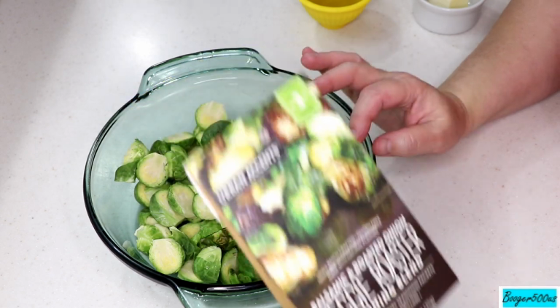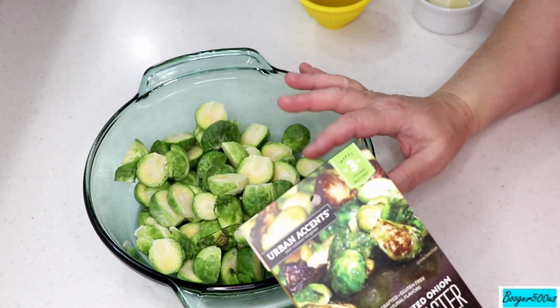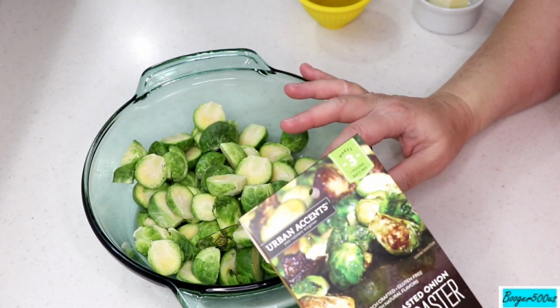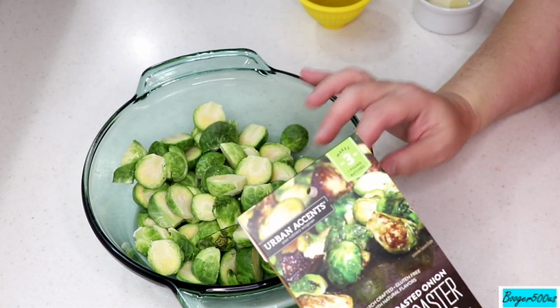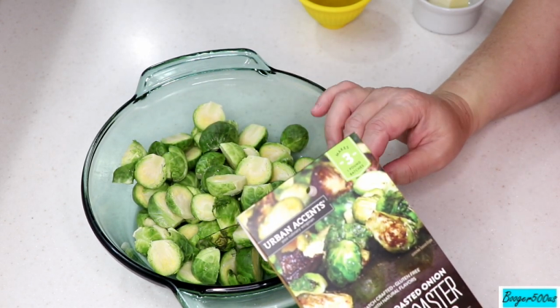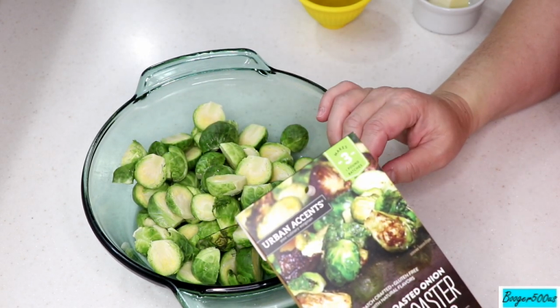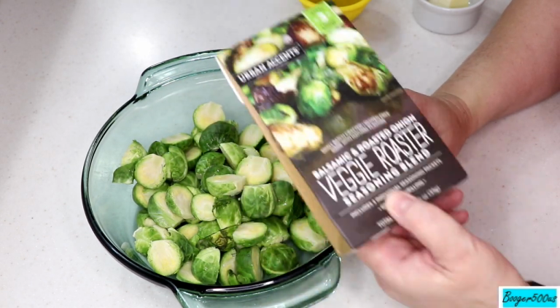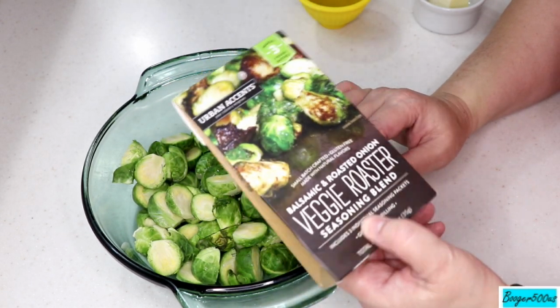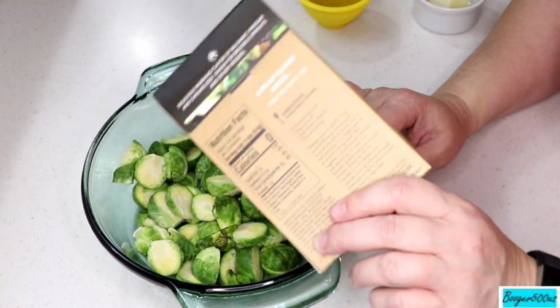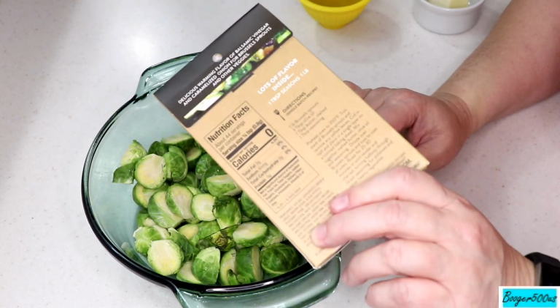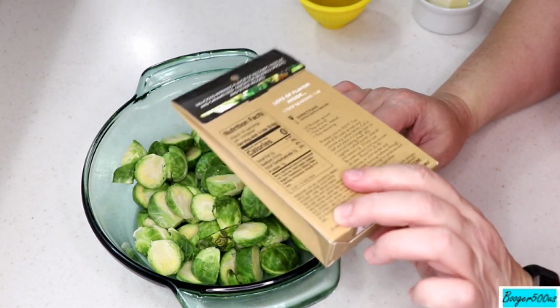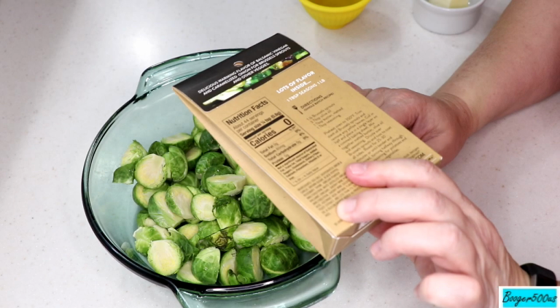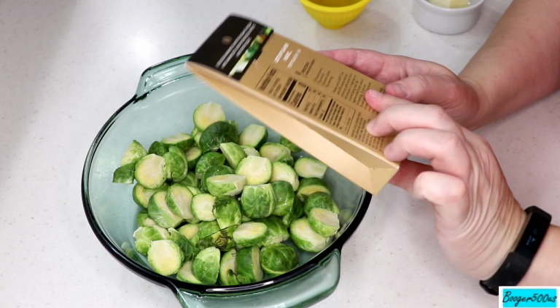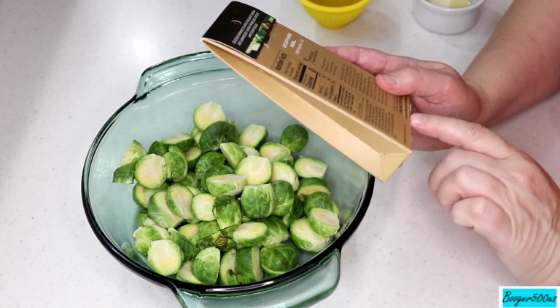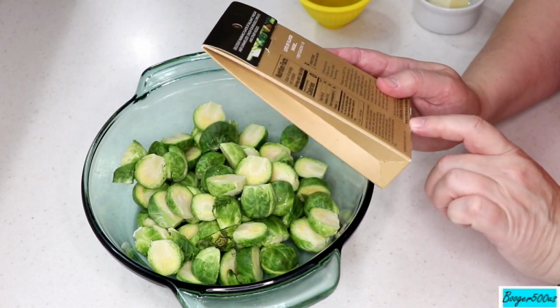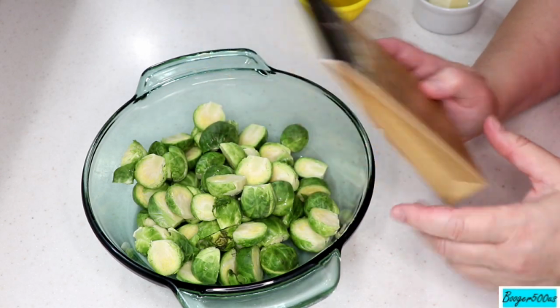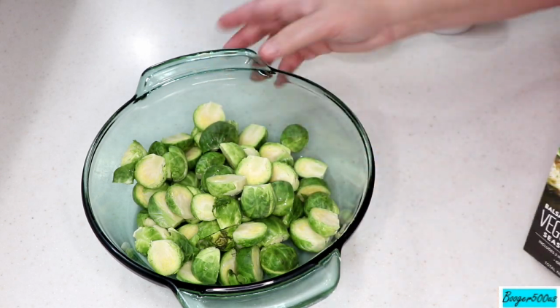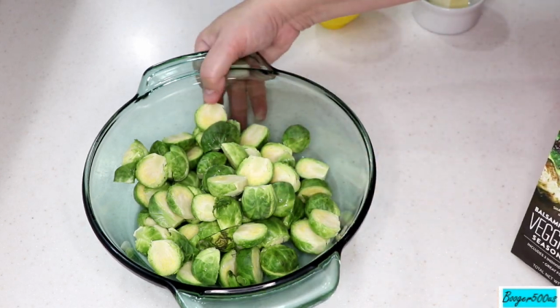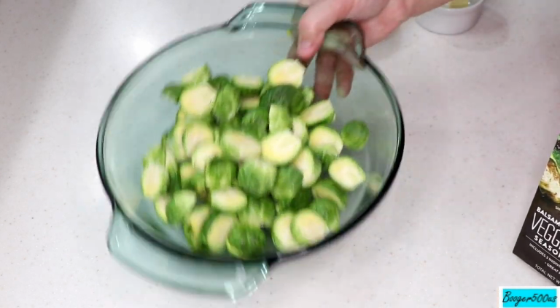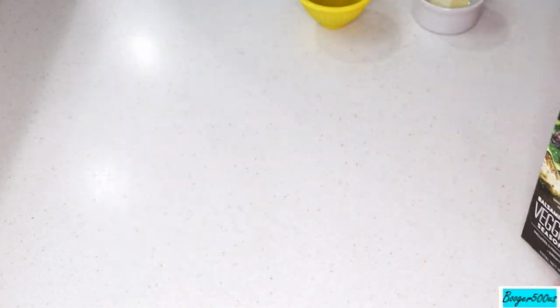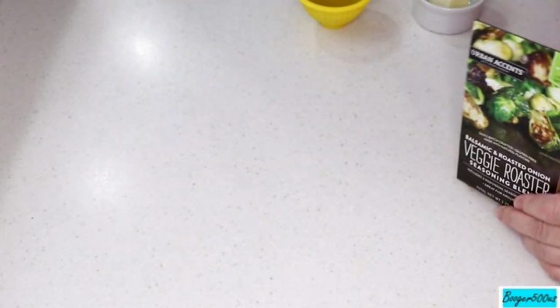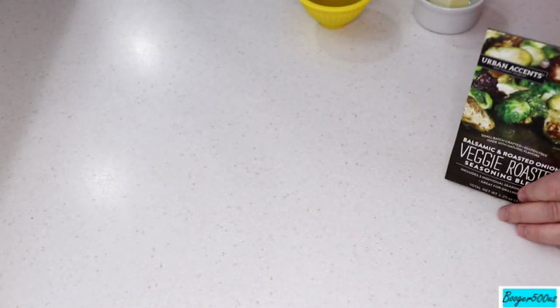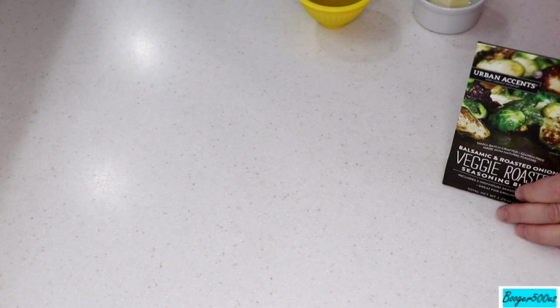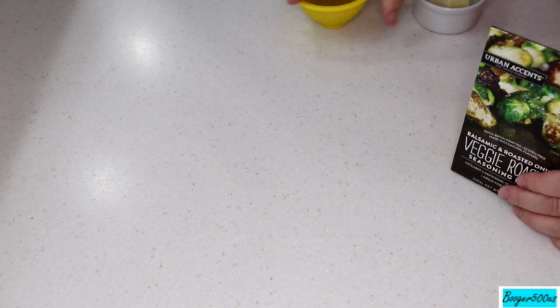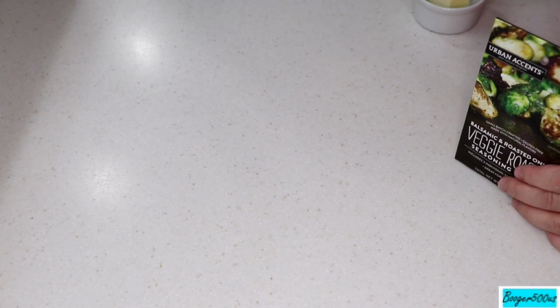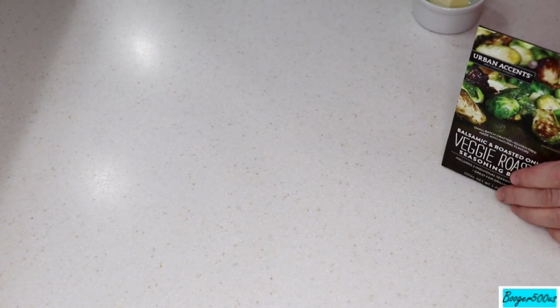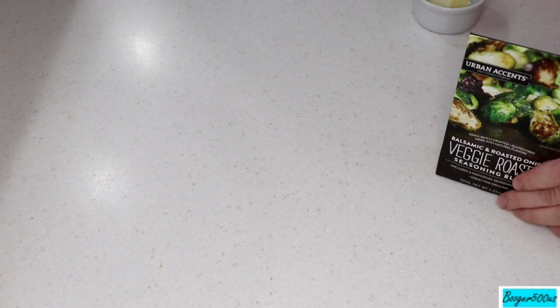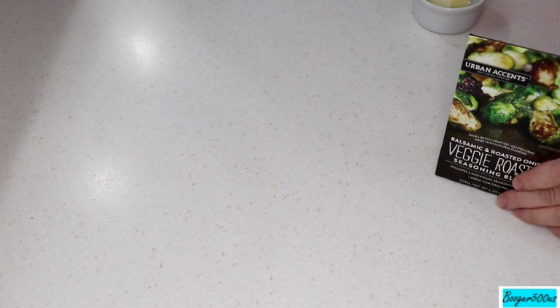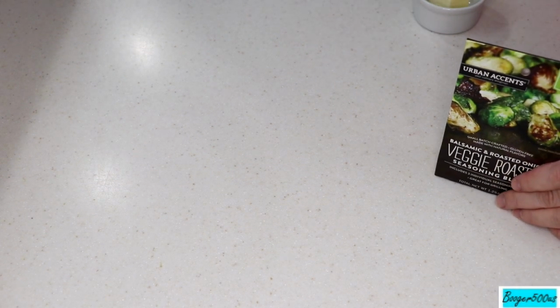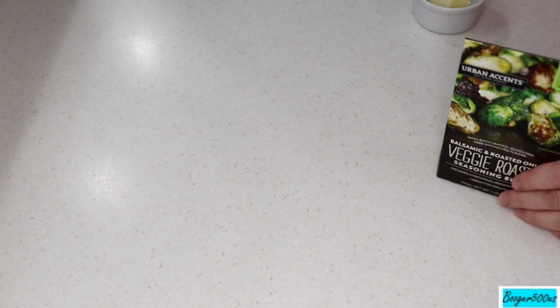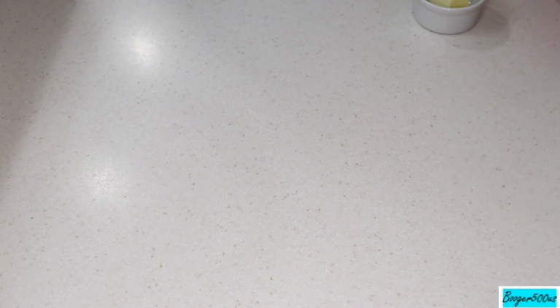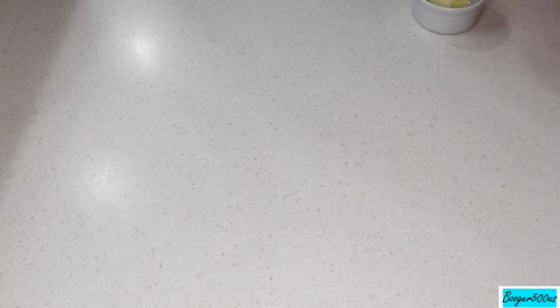It says to use one pound of Brussels sprouts, but I have about a pound and a half, so I'm gonna have to open a second pouch. The first thing it tells you to do is melt some butter, so I'm gonna melt my butter in the air fryer — like, why not?